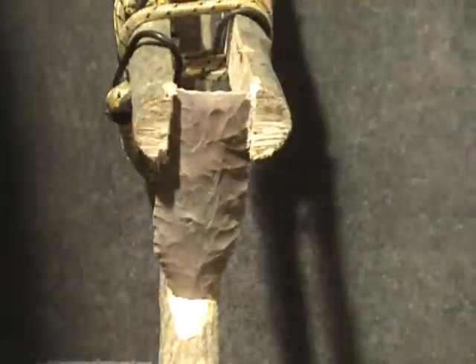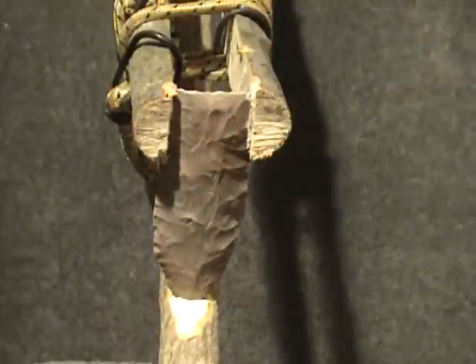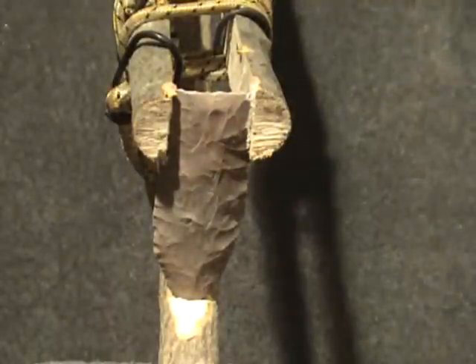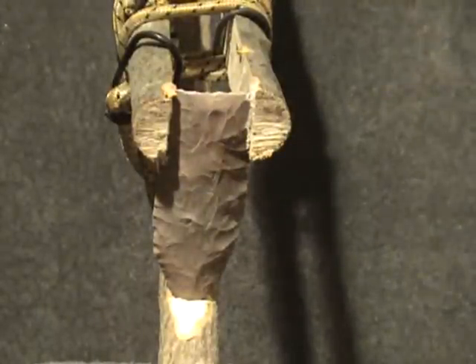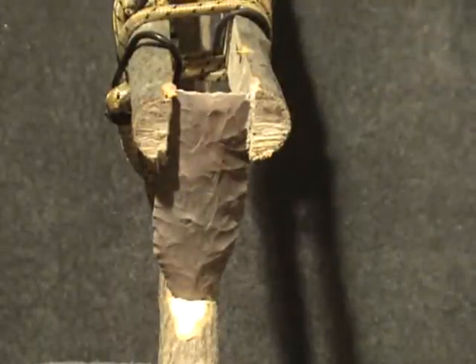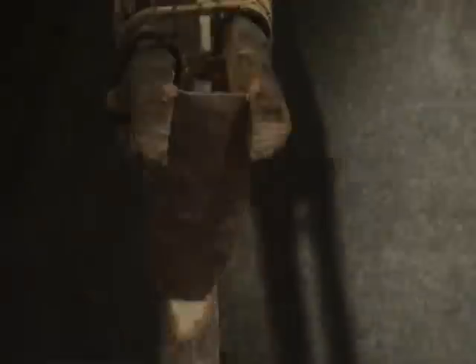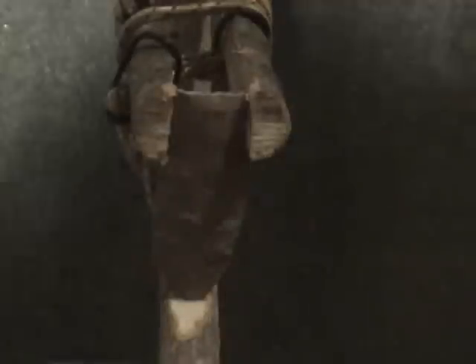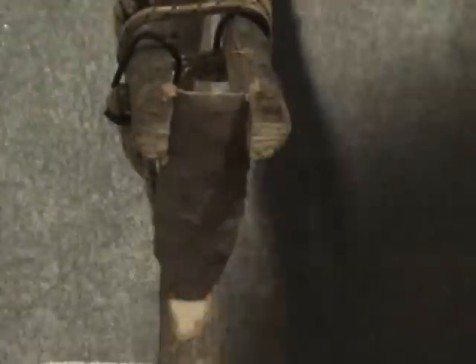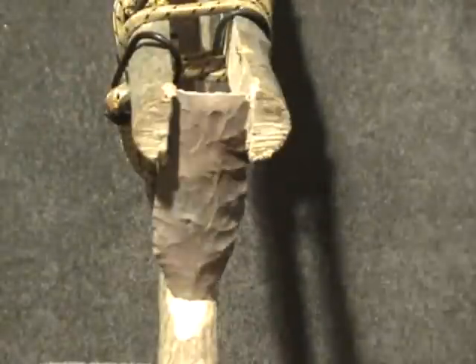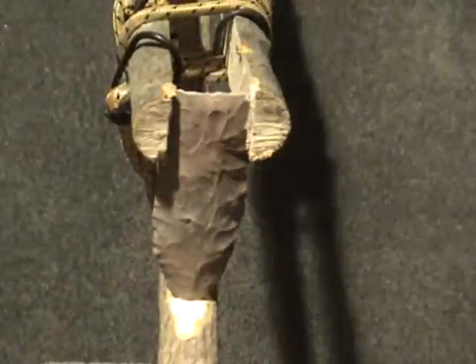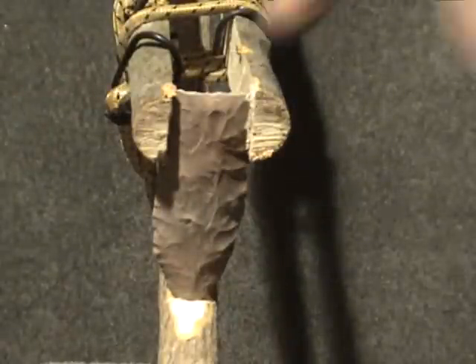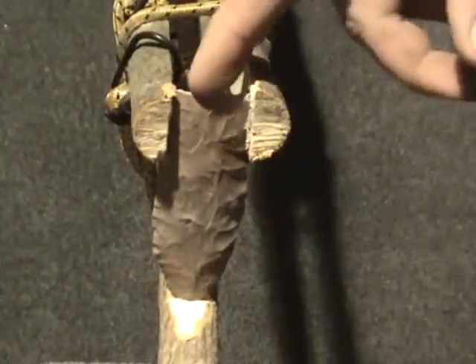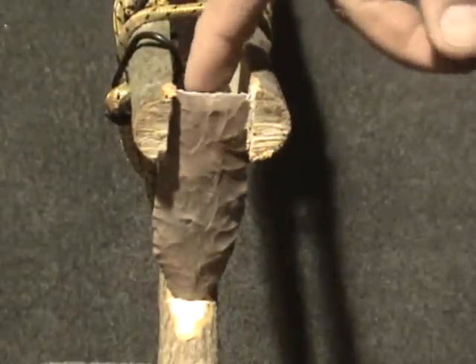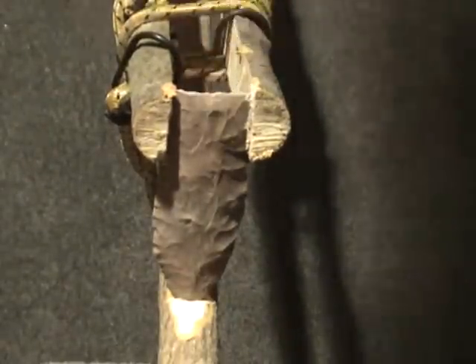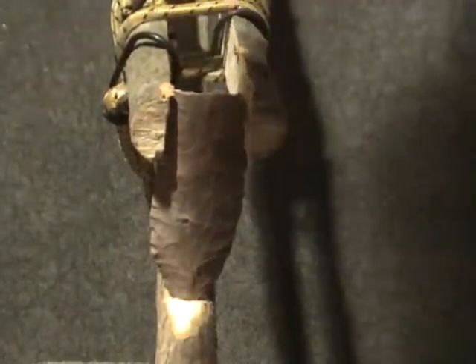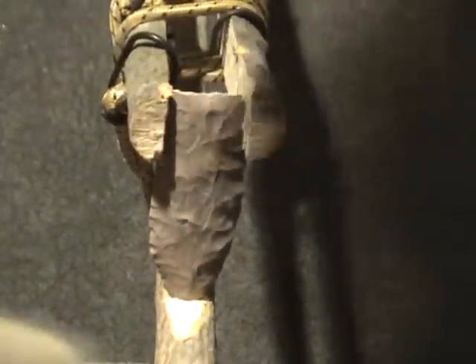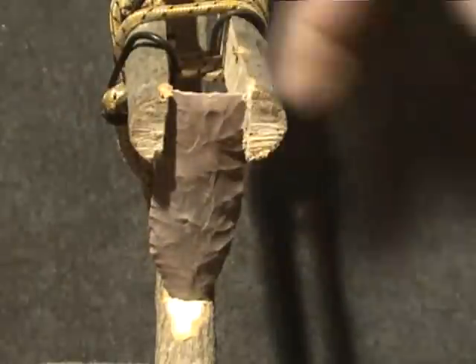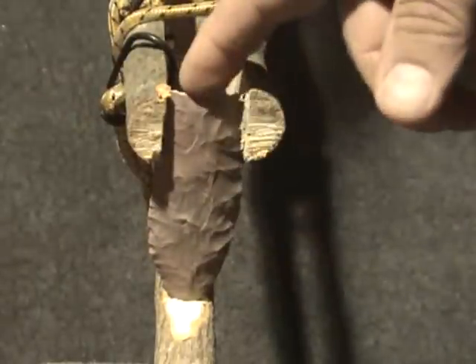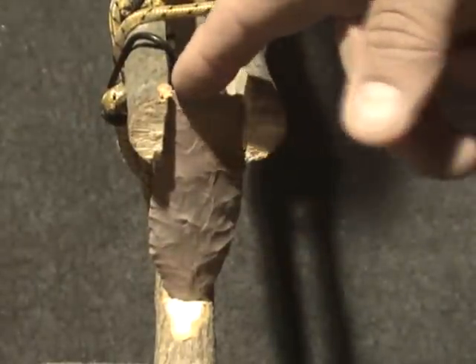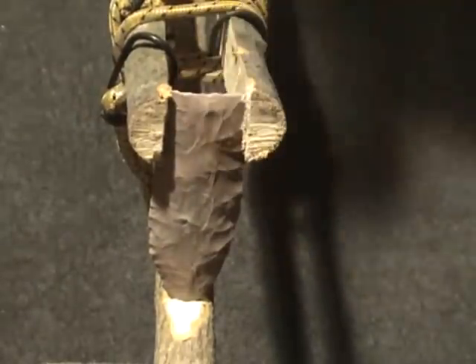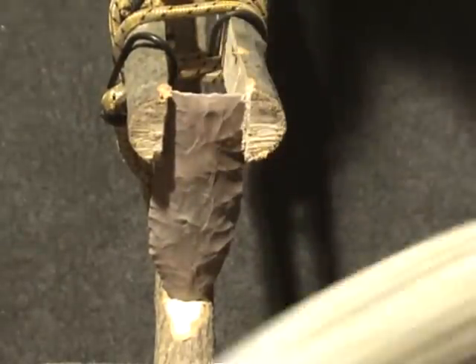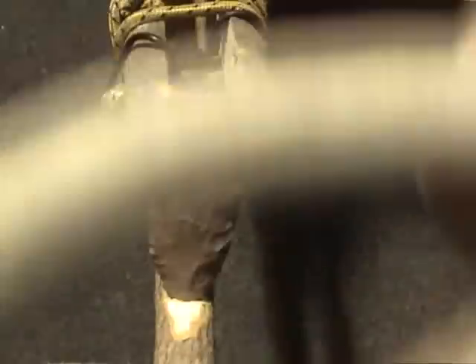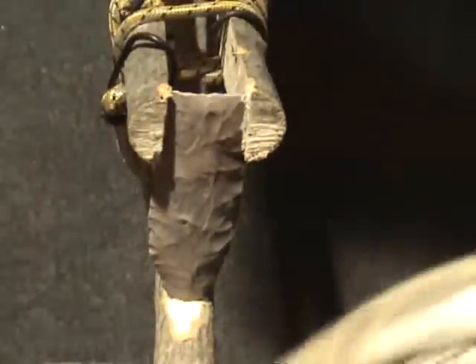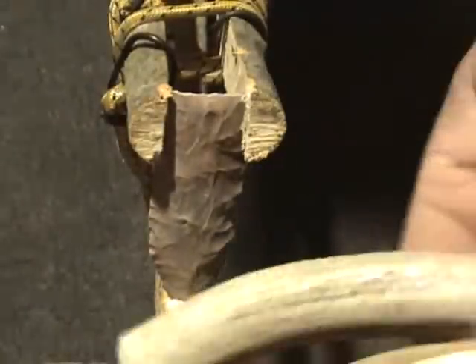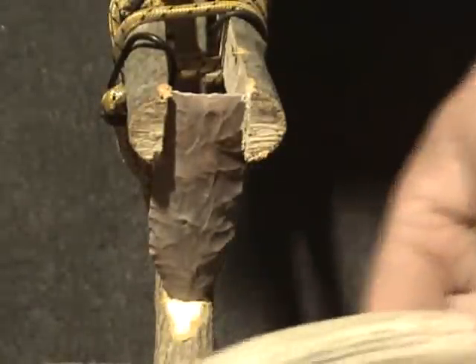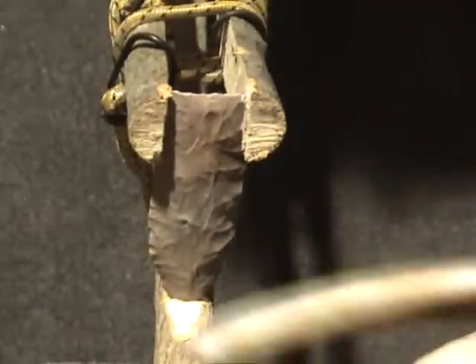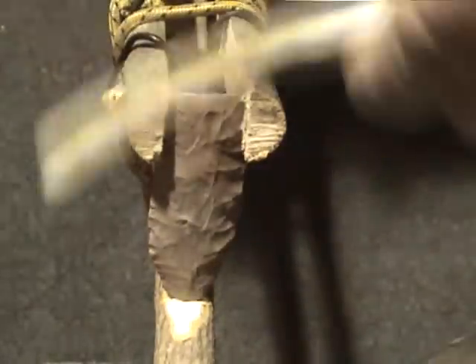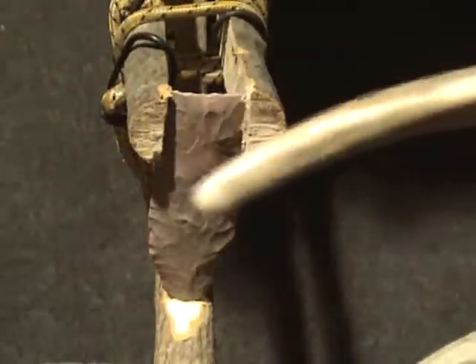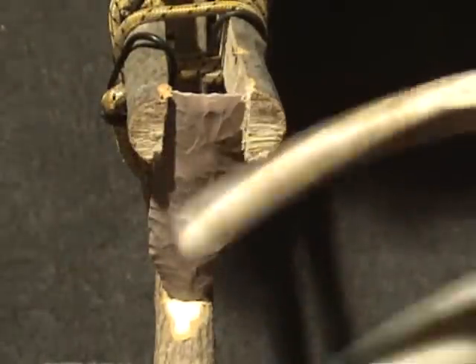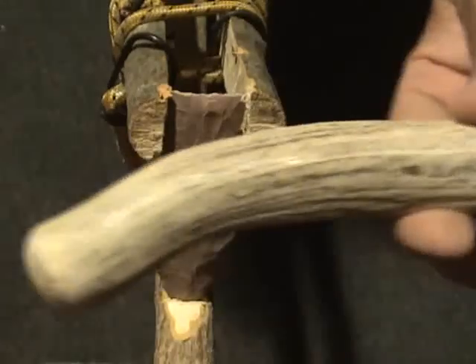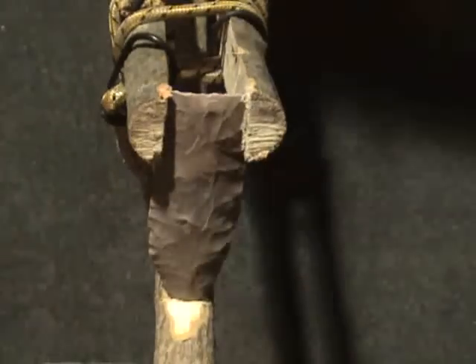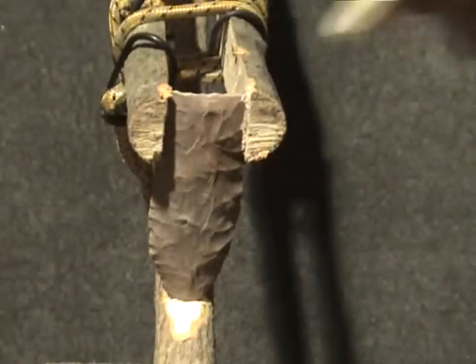What I'm going to try to do is demonstrate — I've set up a bi-face right here — and what I'm going to do is try to flute this with an antler tine and a billet.